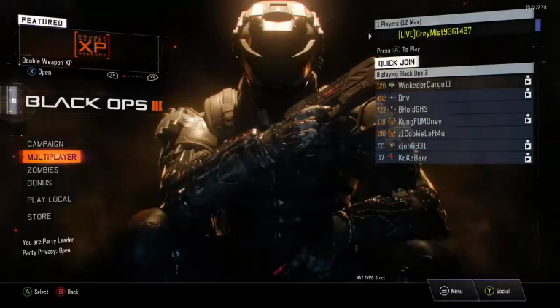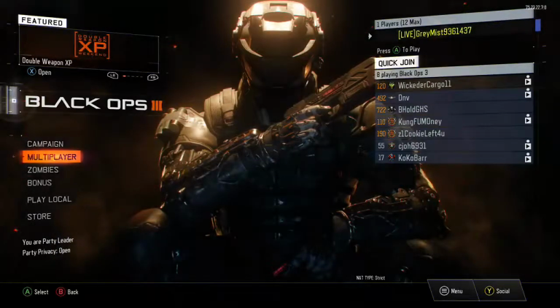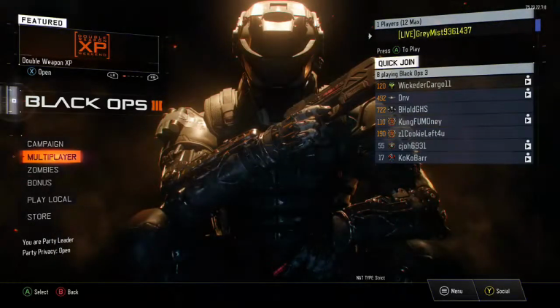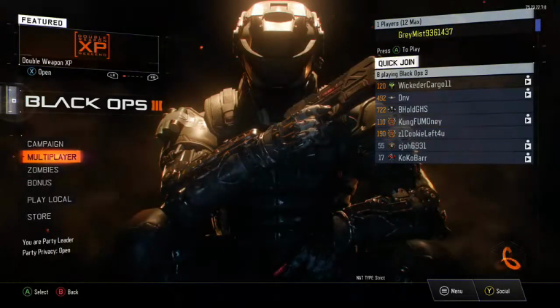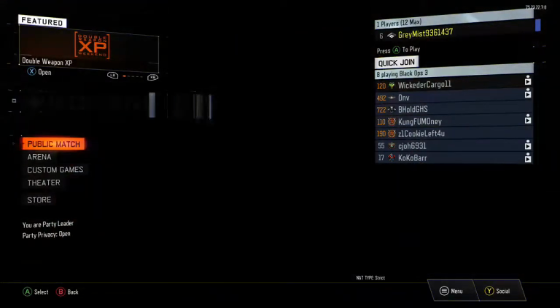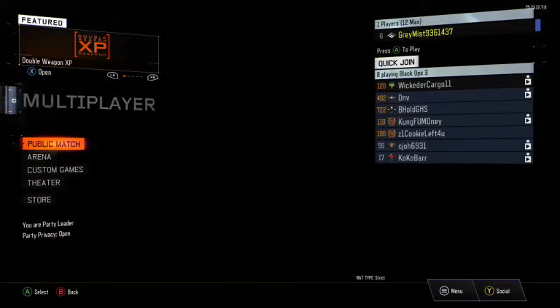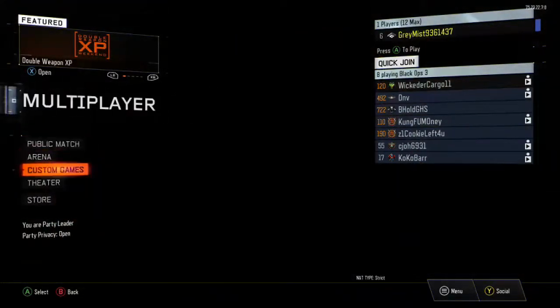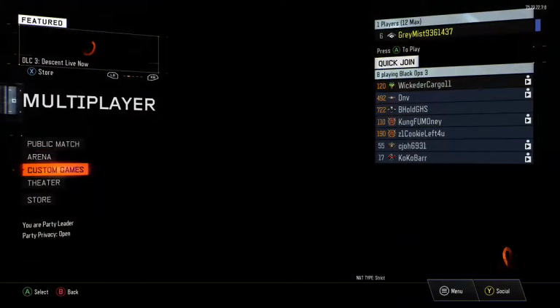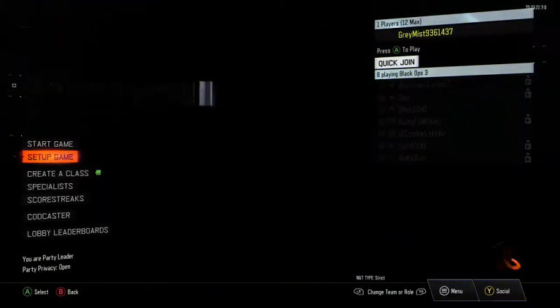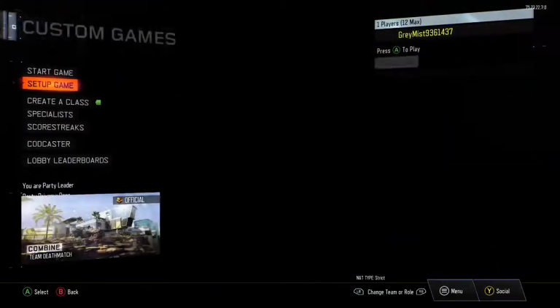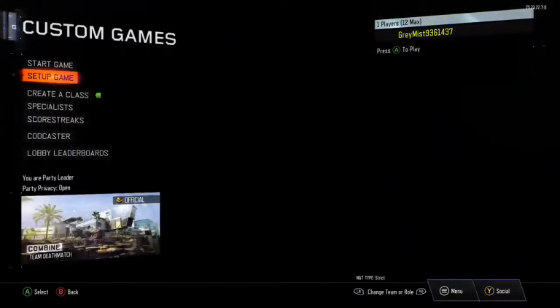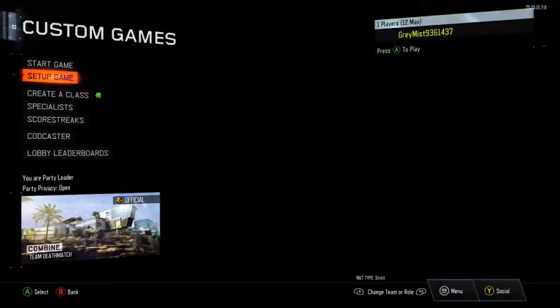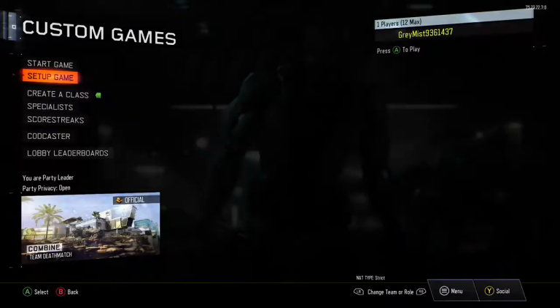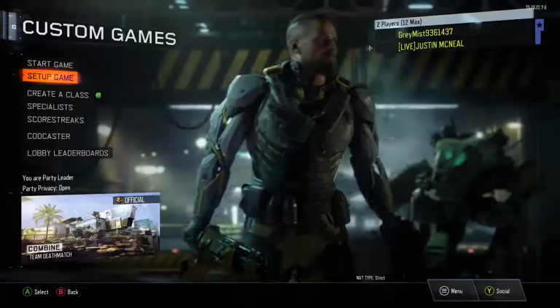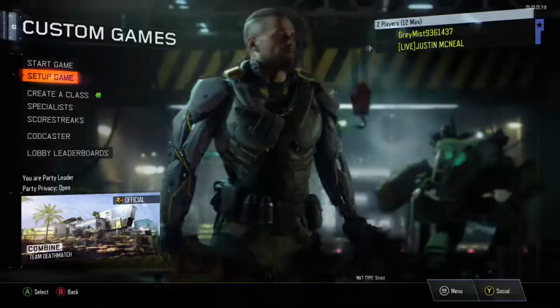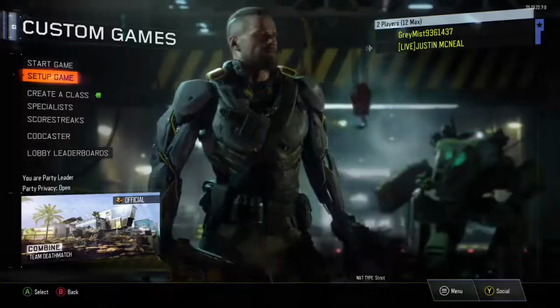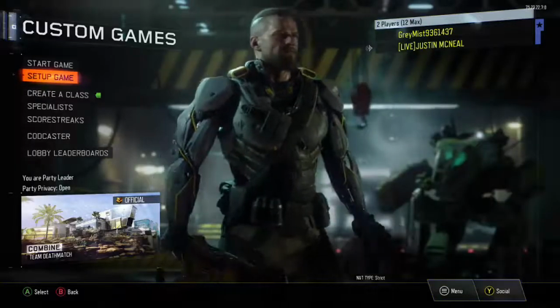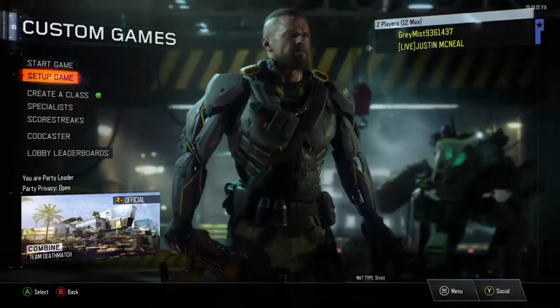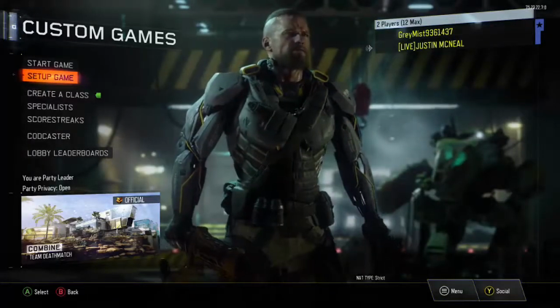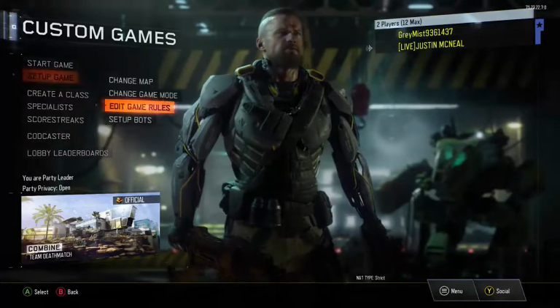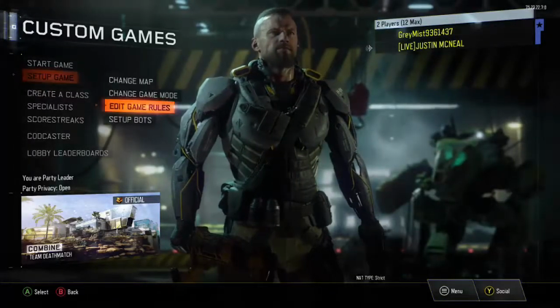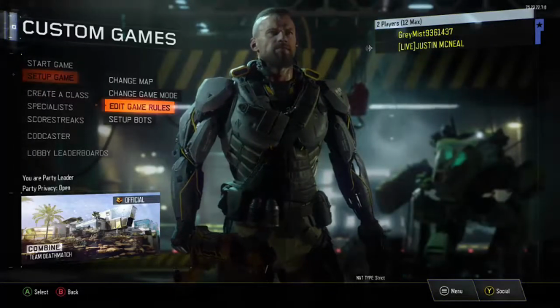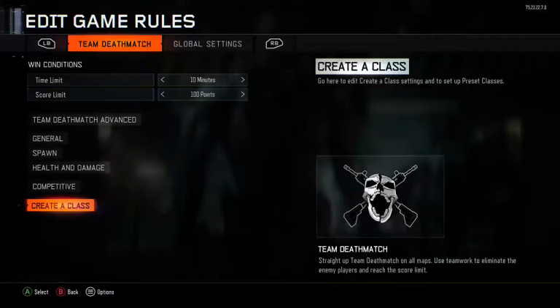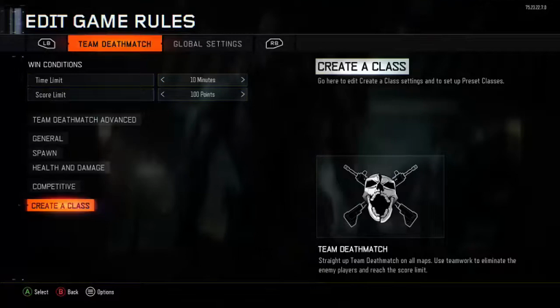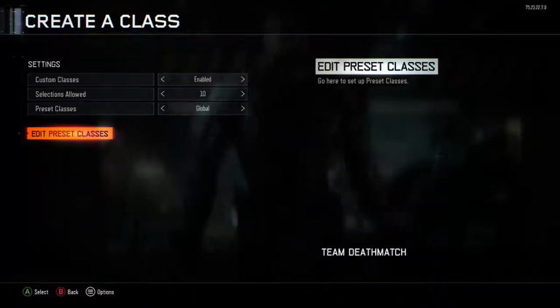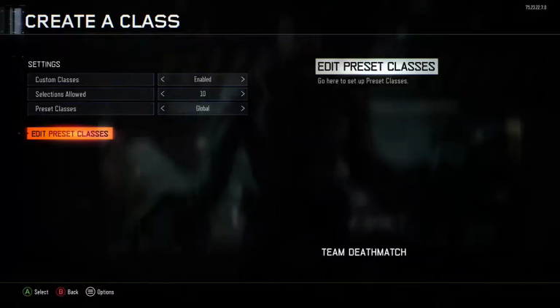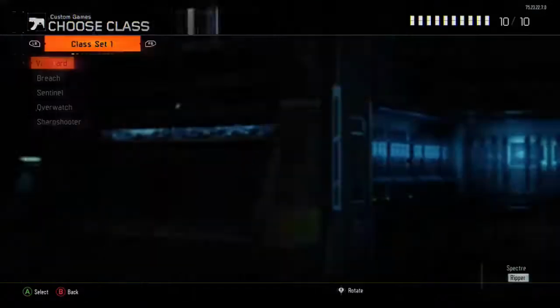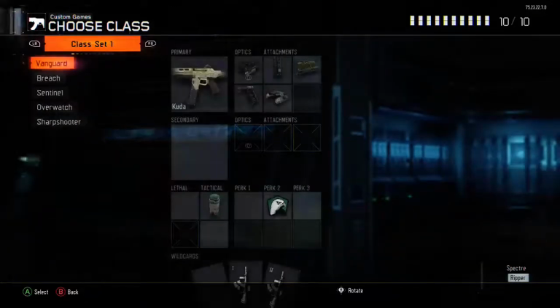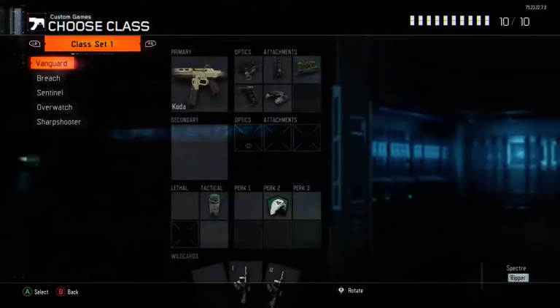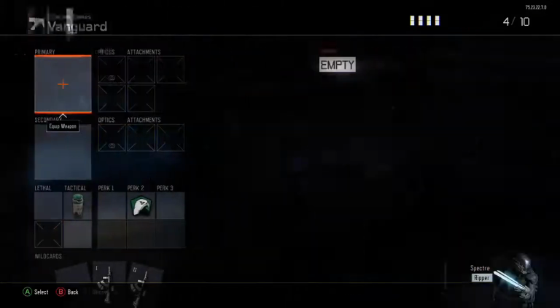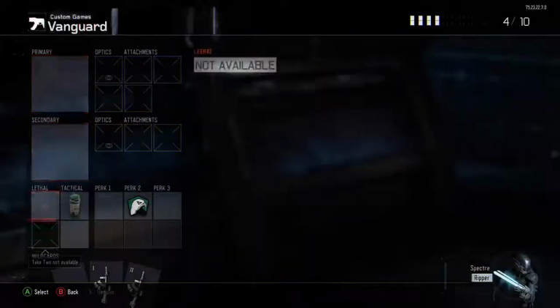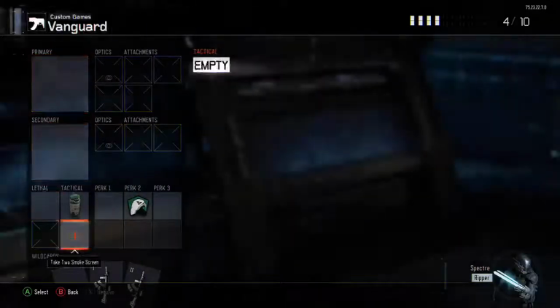Go to multiplayer, and once you're in multiplayer go to custom games. Now join in with your secondary account. Once you join in with your secondary account, go to 'Set Up Game,' 'Edit Game Rules,' 'Create a Class,' then 'Edit Premade Classes.'